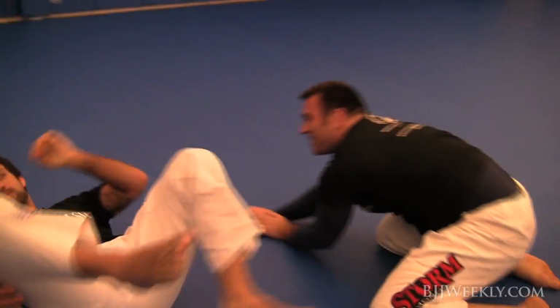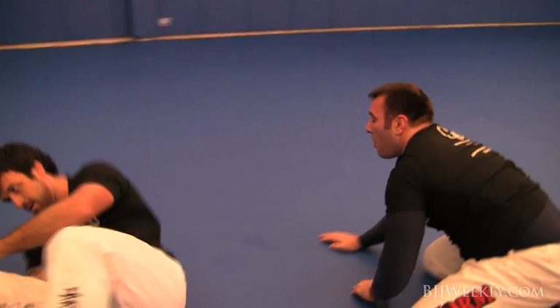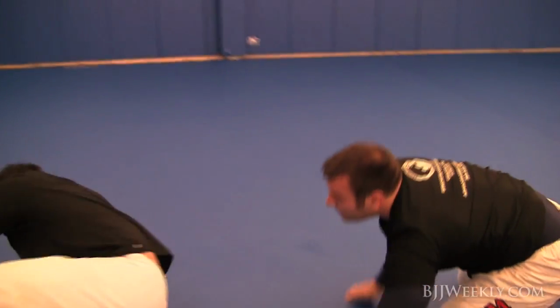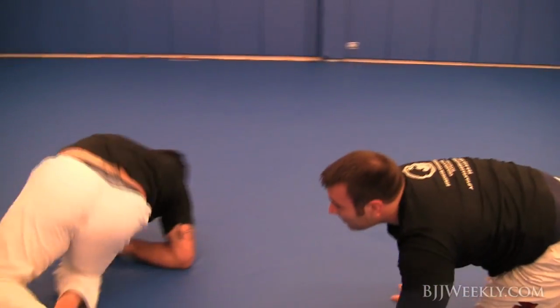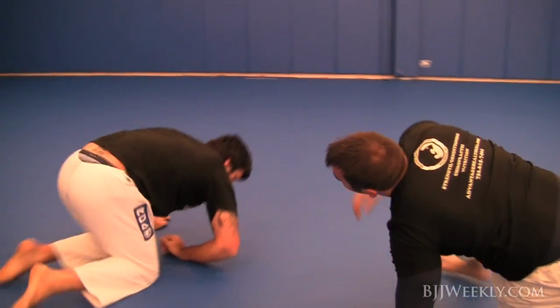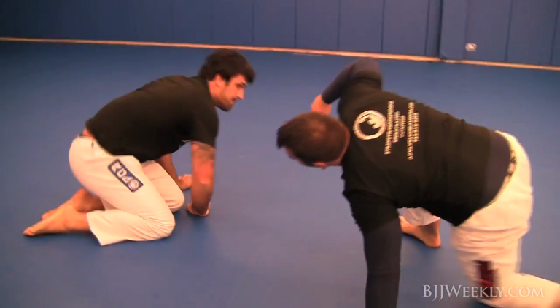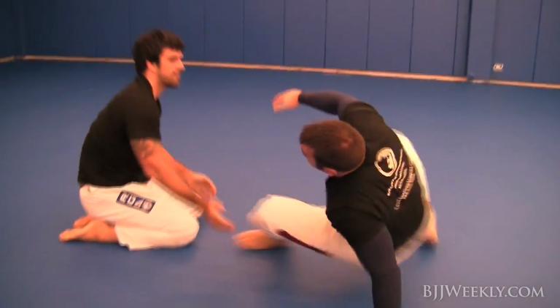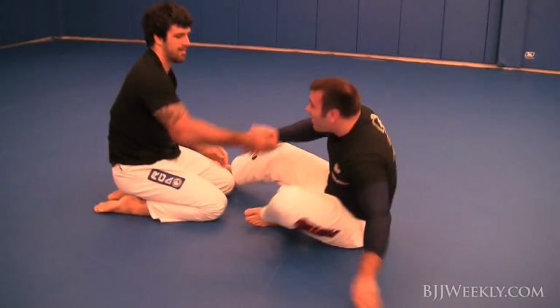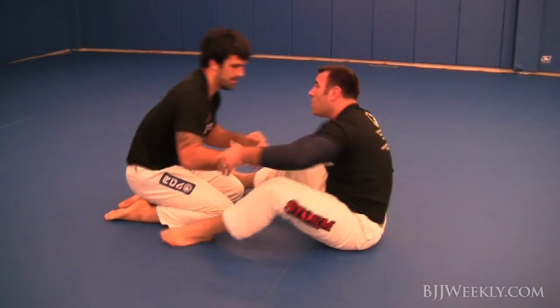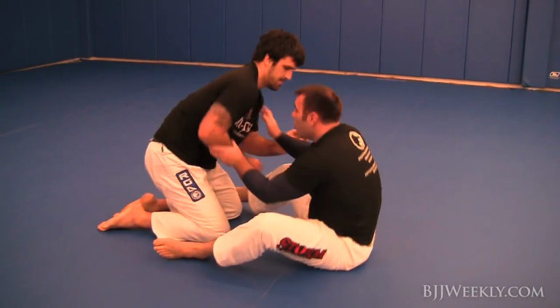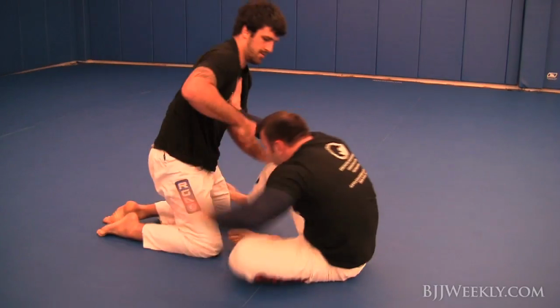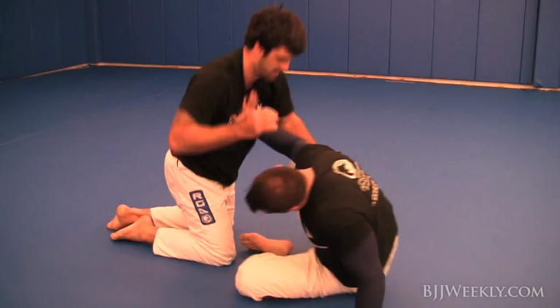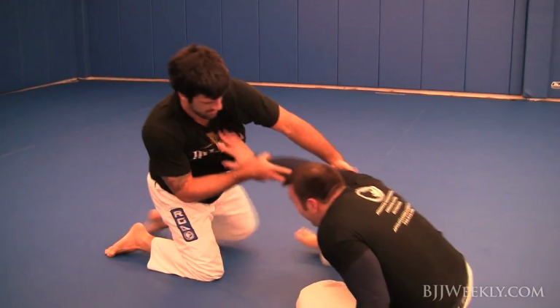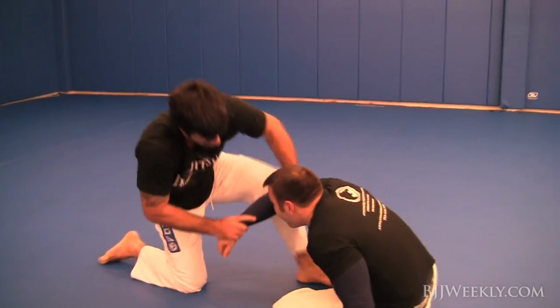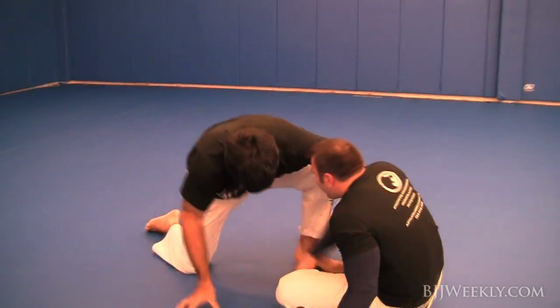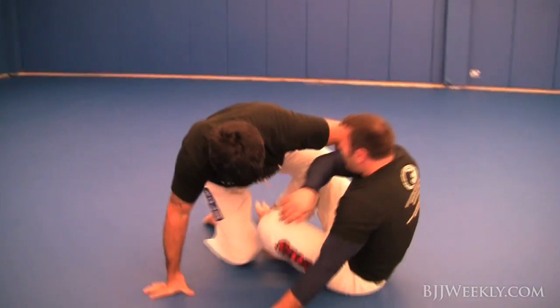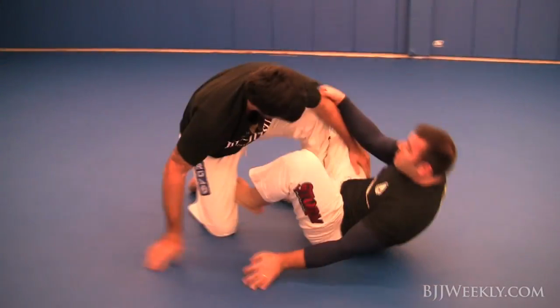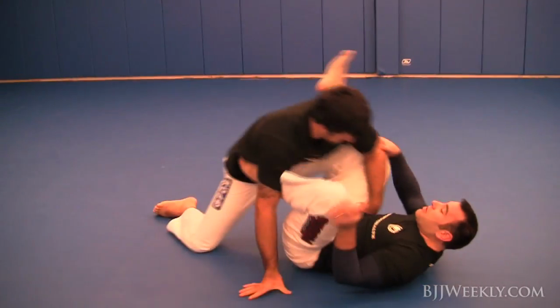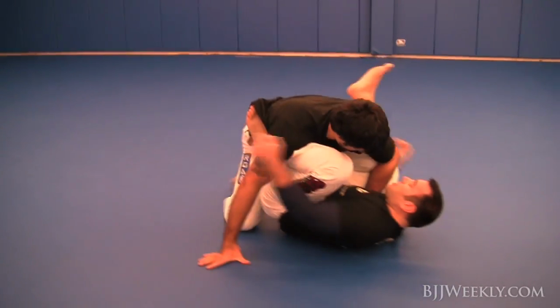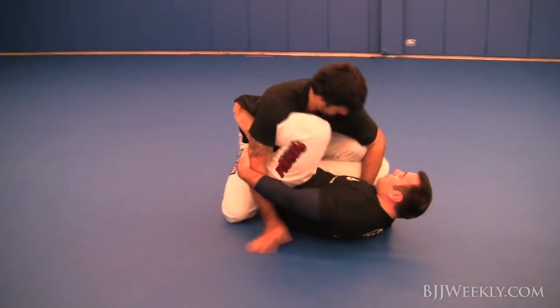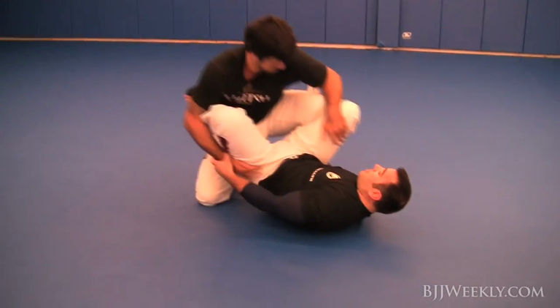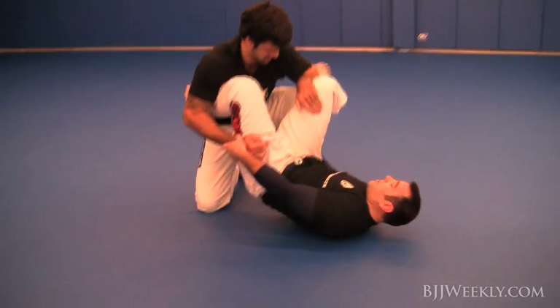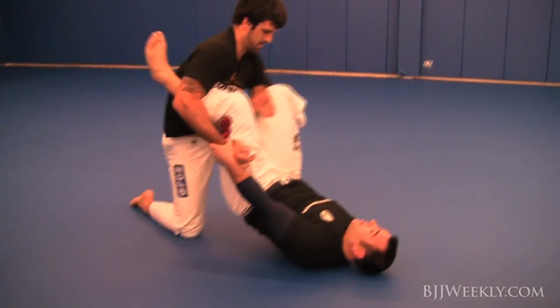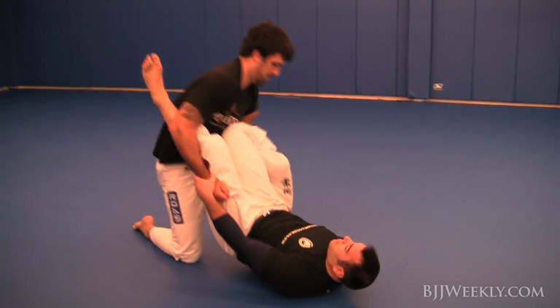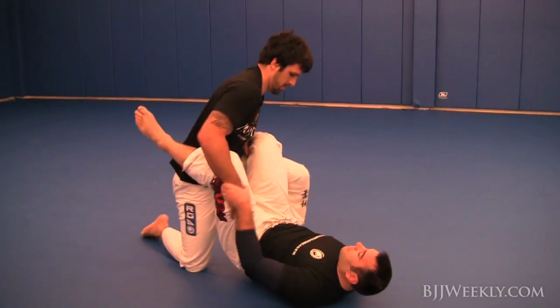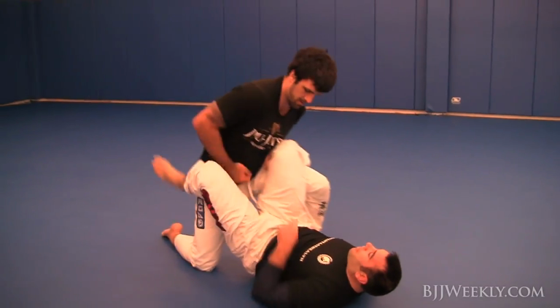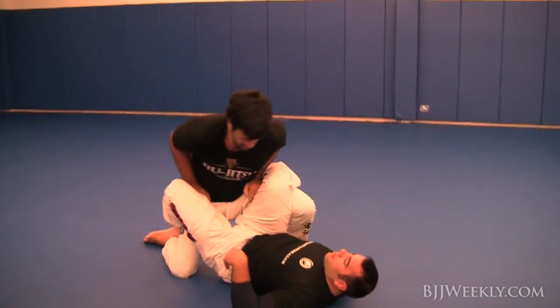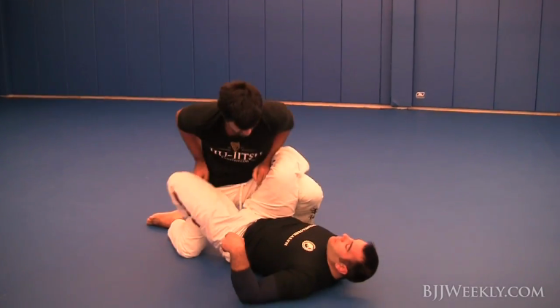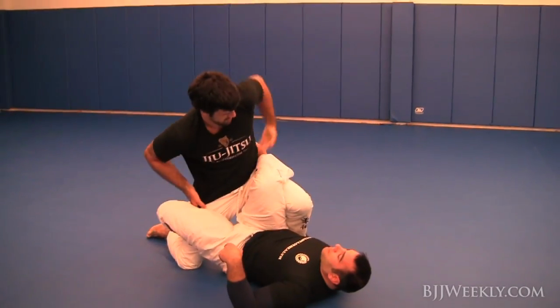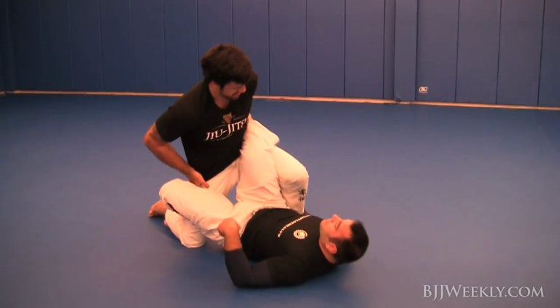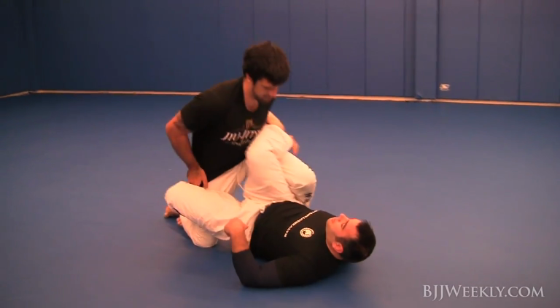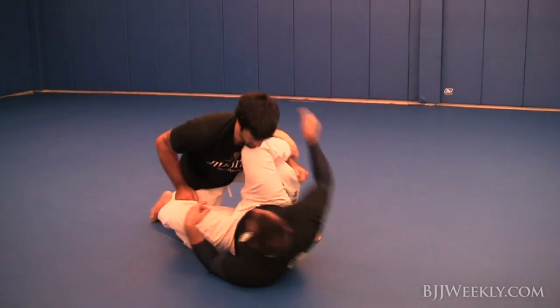He transitioned to my back so quickly and had that rear naked choke — that modified rear naked choke — sunk in before he even had both his hooks in. It was already under my neck. It just came on so fast — the whole transition, taking the back, everything.